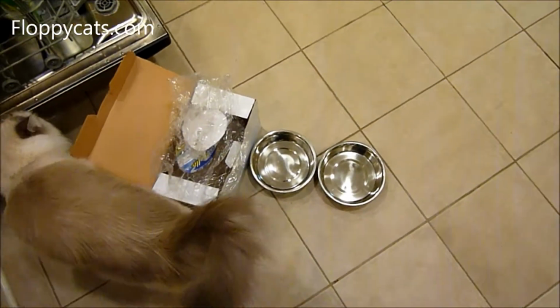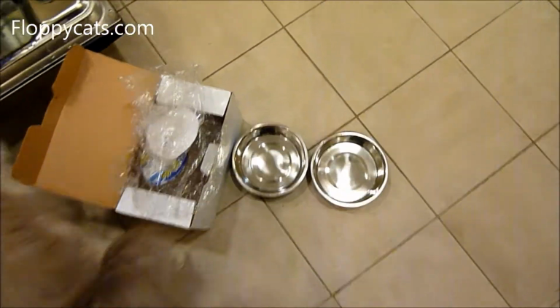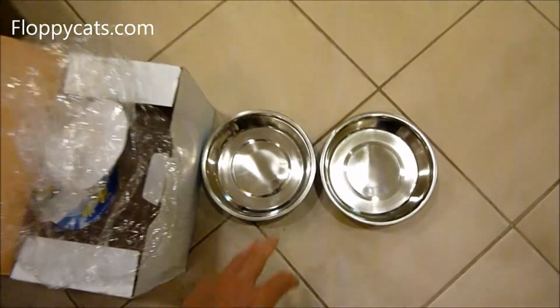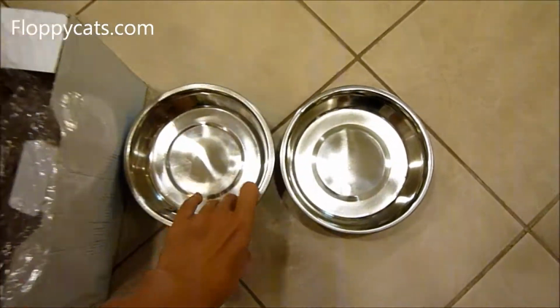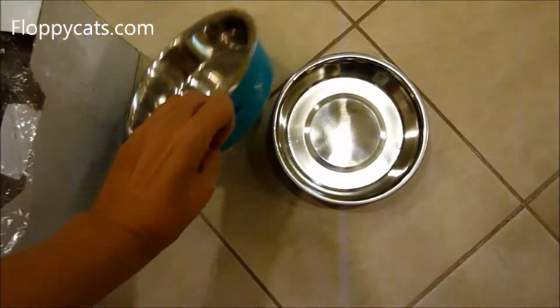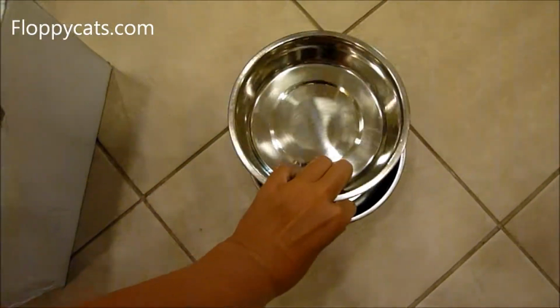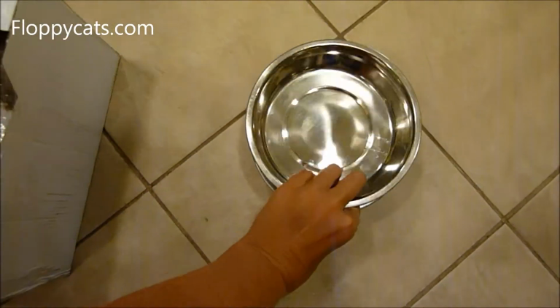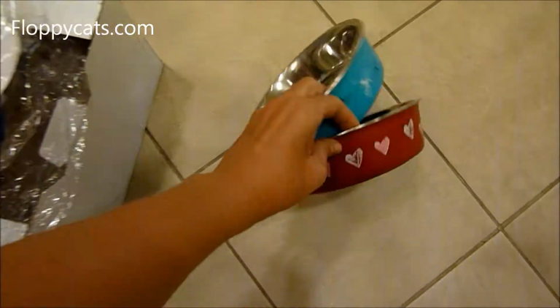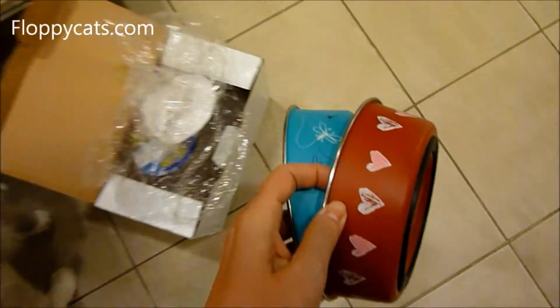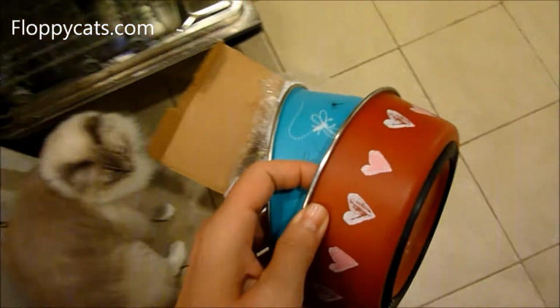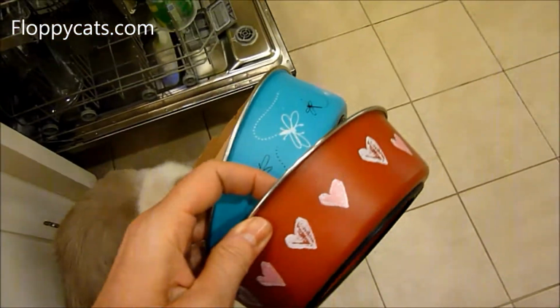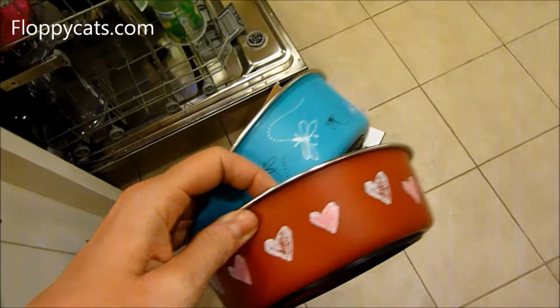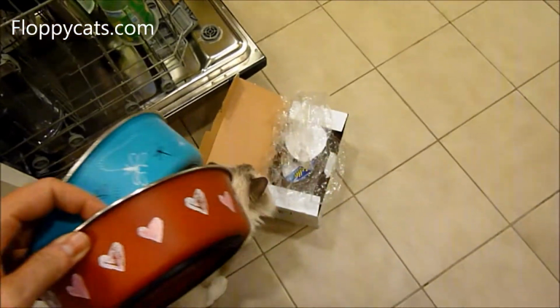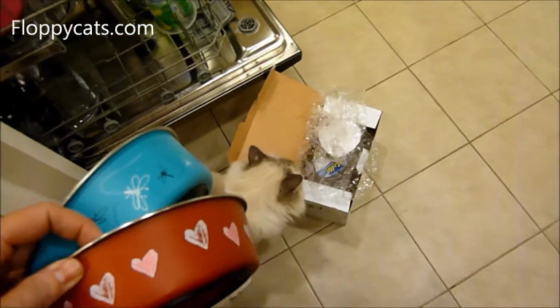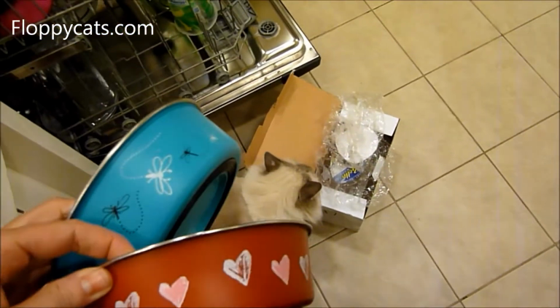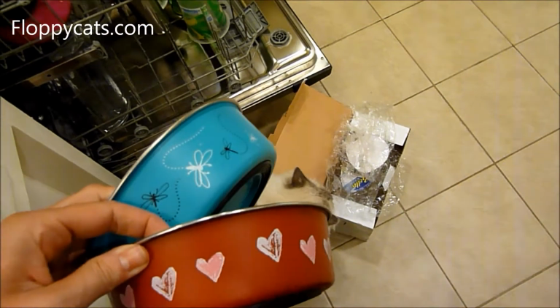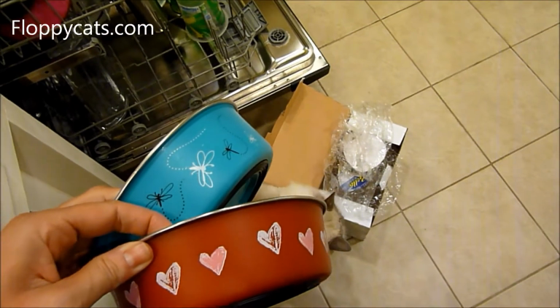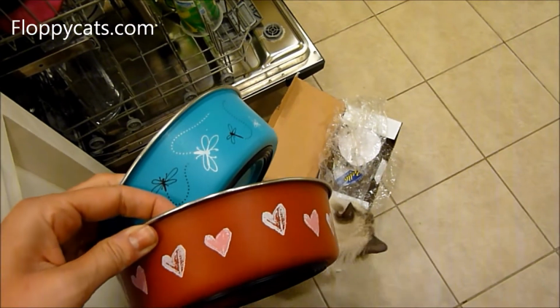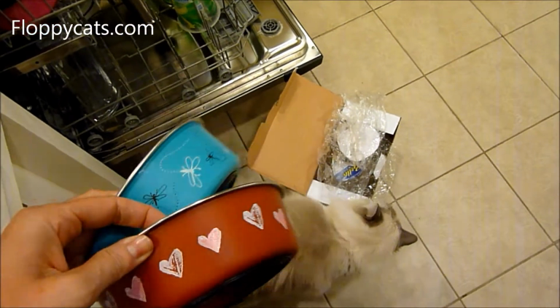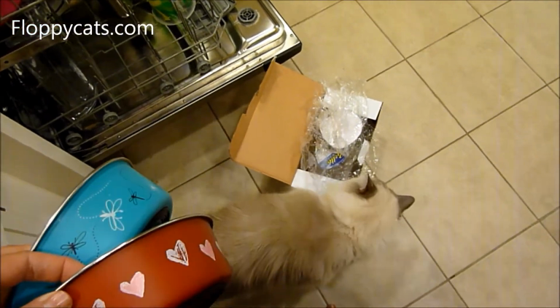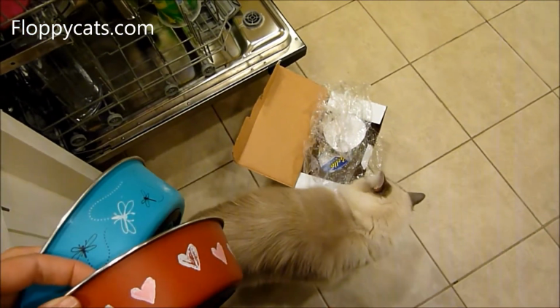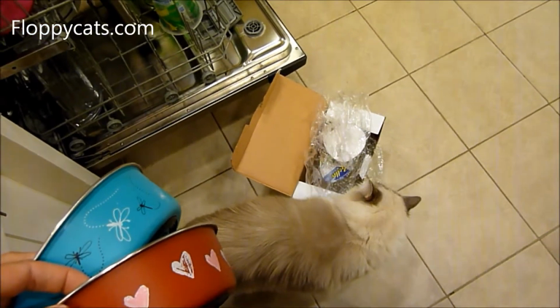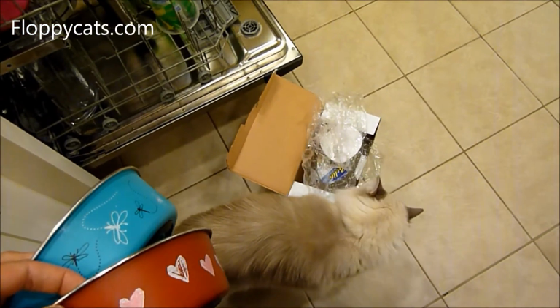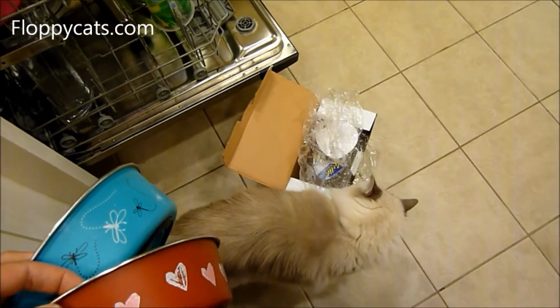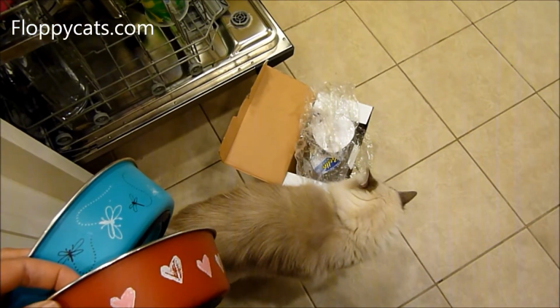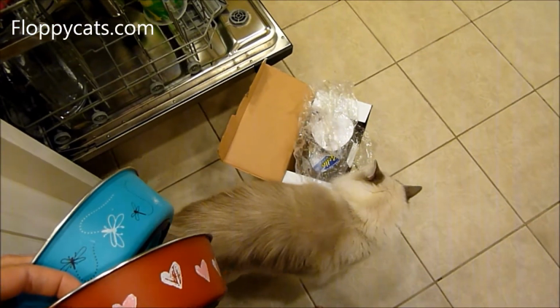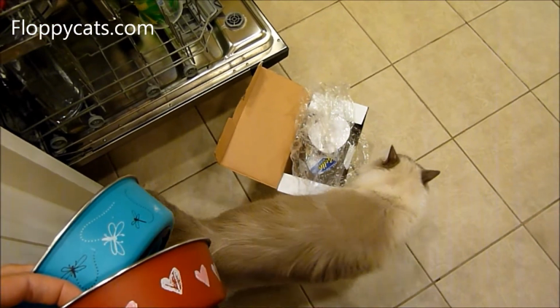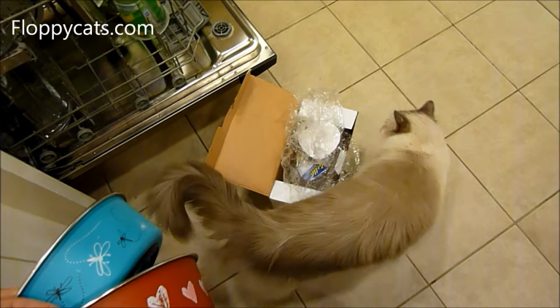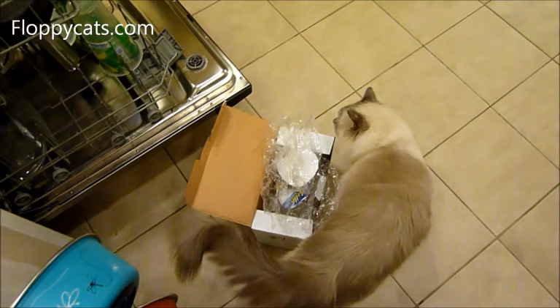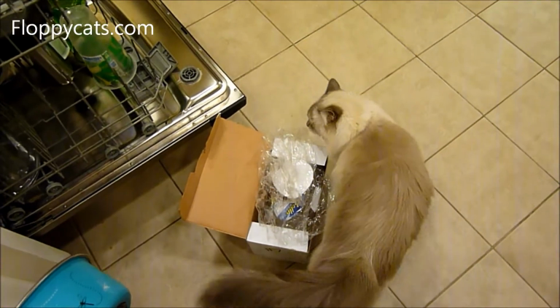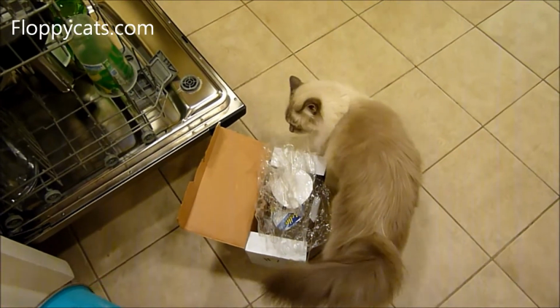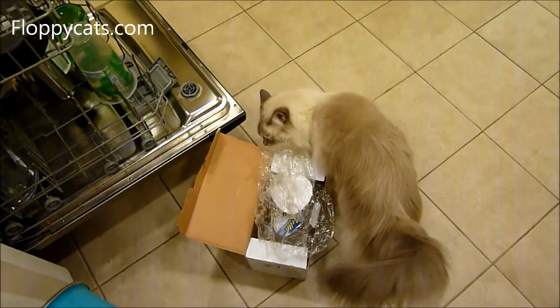We'll do a full product review on these. Right off out of the gate, I'm going to be able to see if they work well in the dishwasher. And now on to the next product.